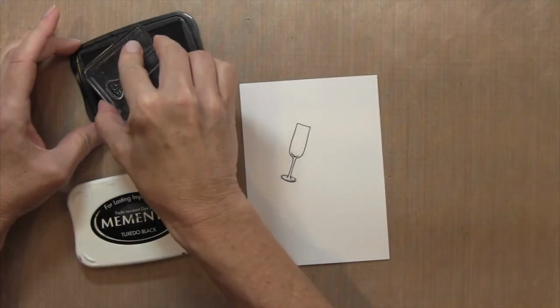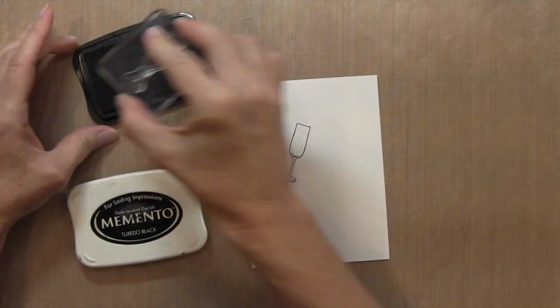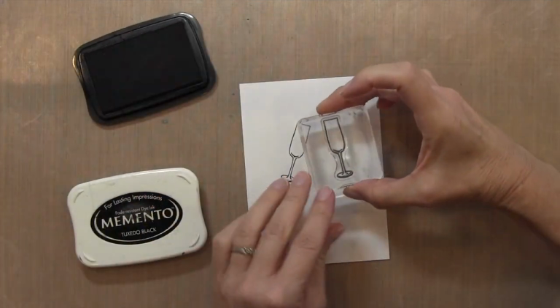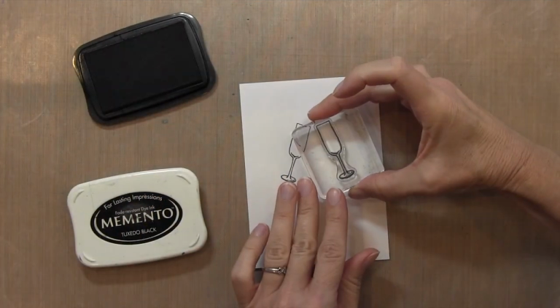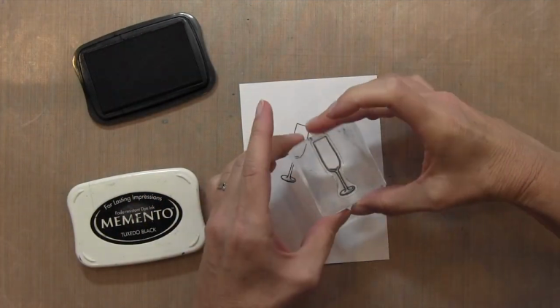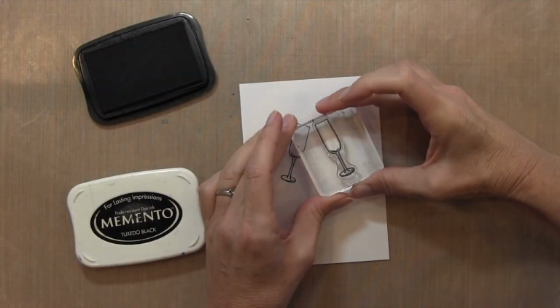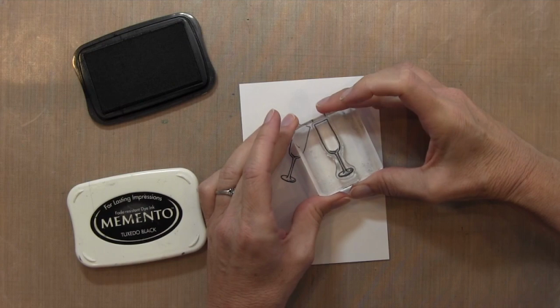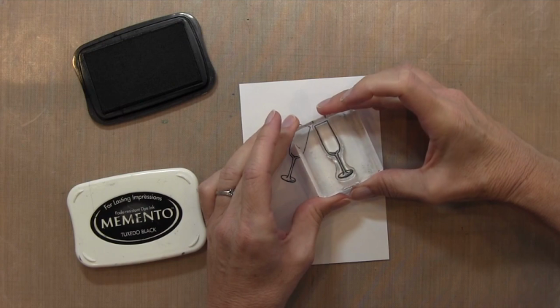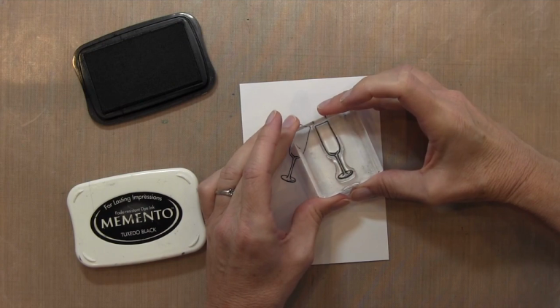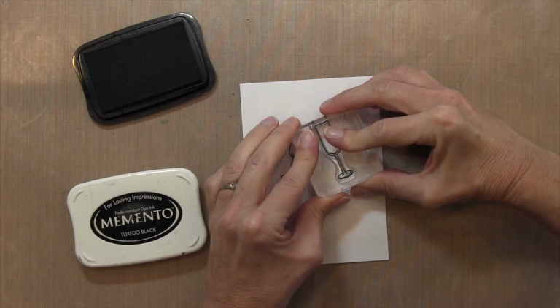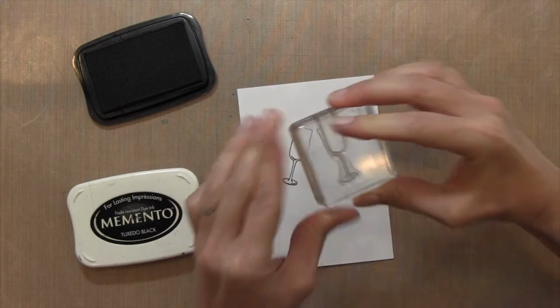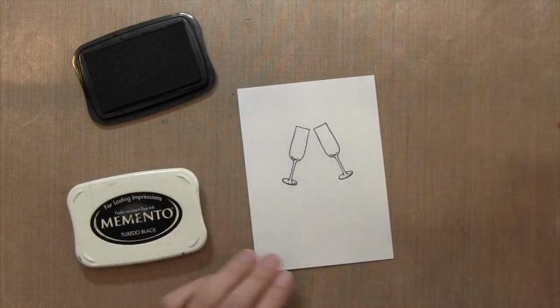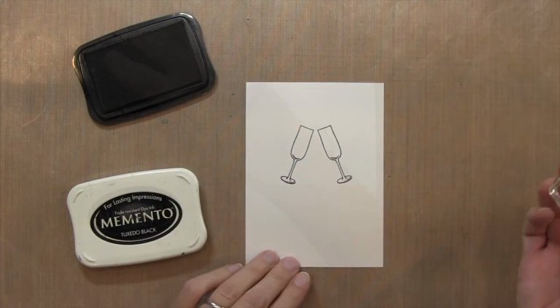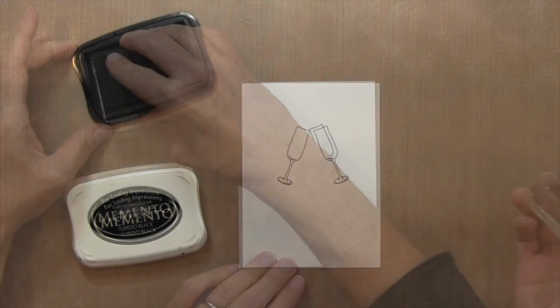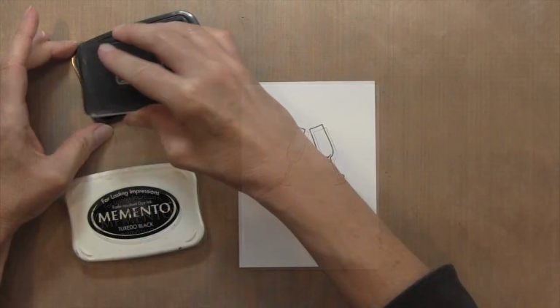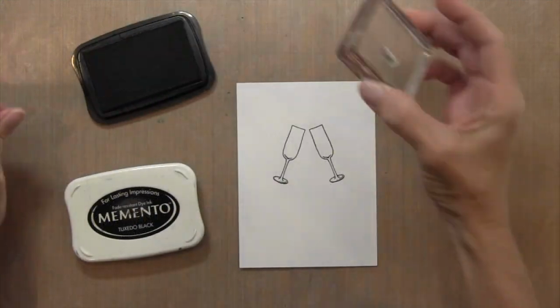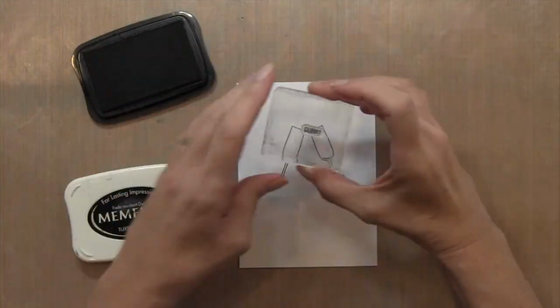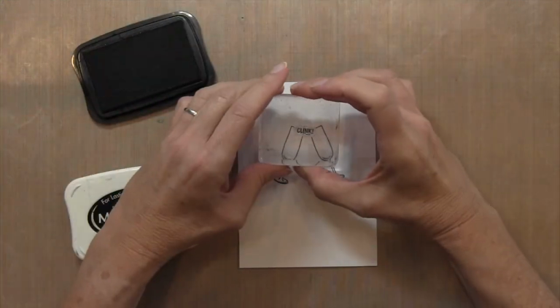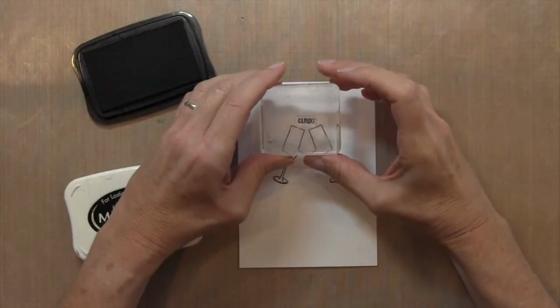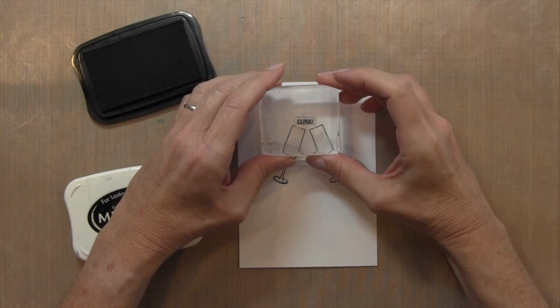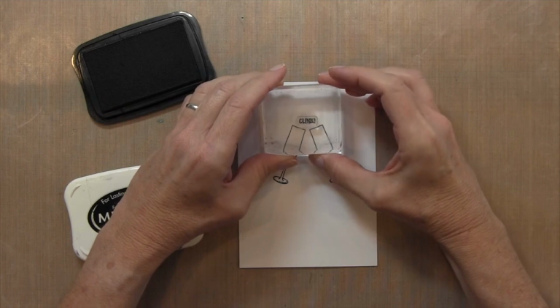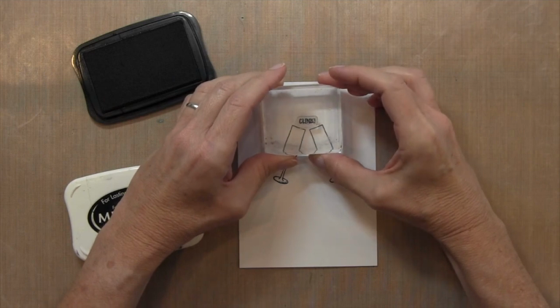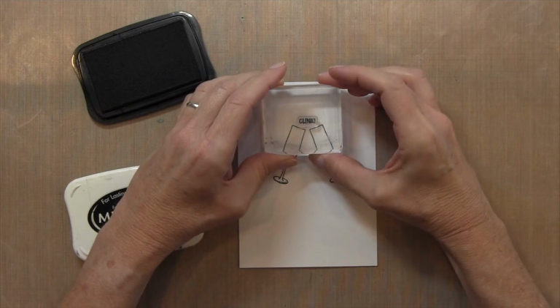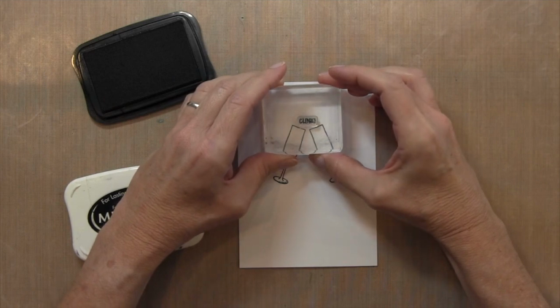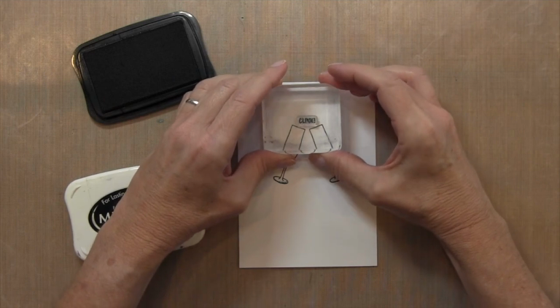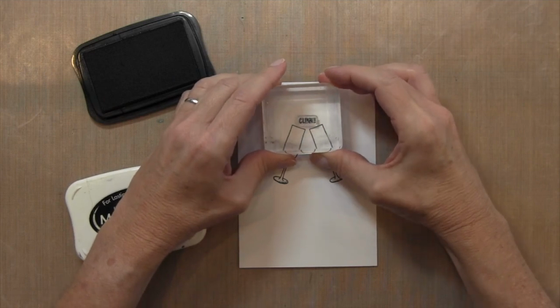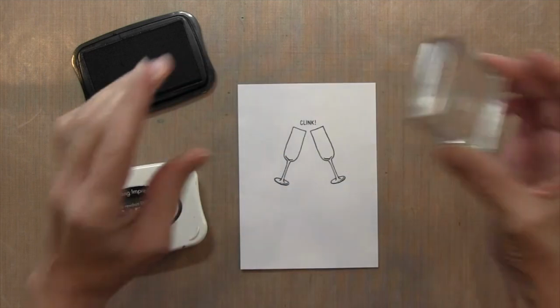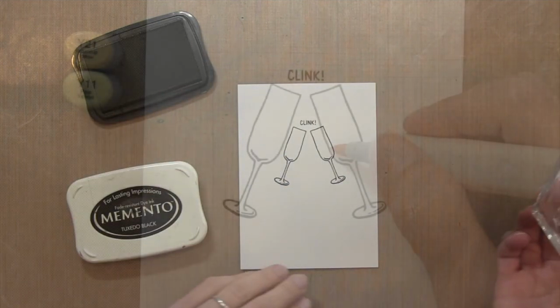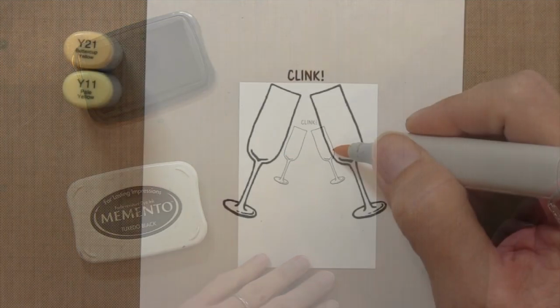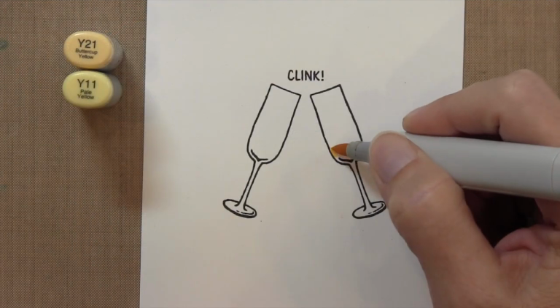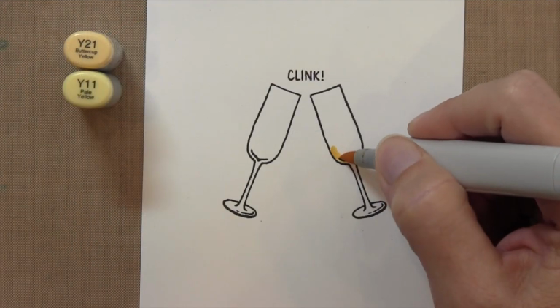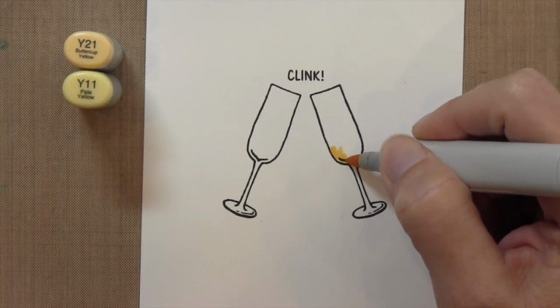I'm going to start by stamping my champagne glasses tilted toward each other using some Memento ink on Neenah cardstock. Then there's a word 'clink' that comes with the set — I'm going to stamp that right above the glasses.